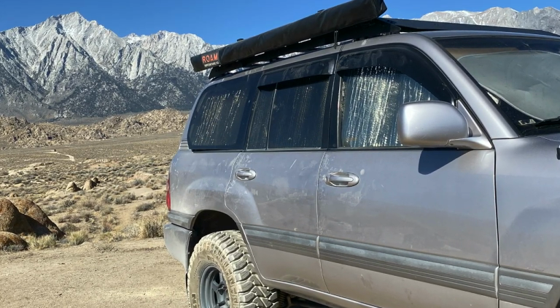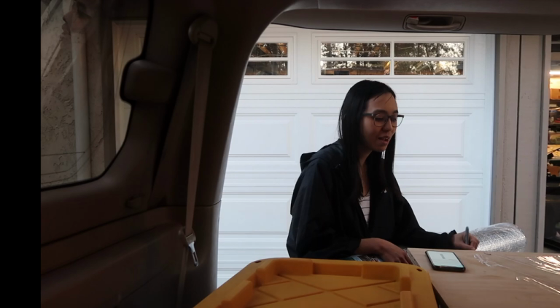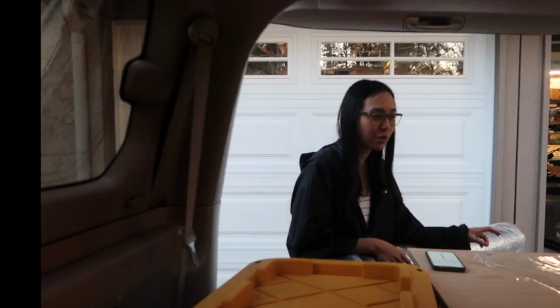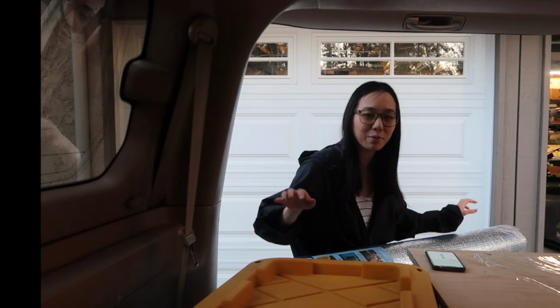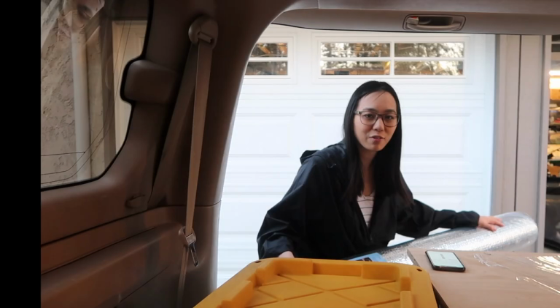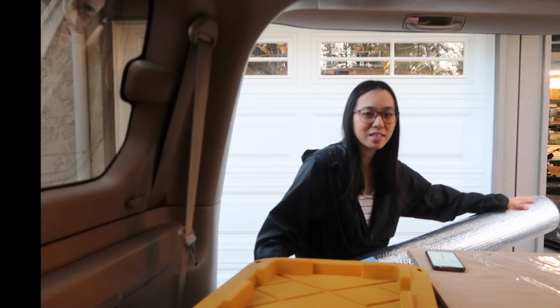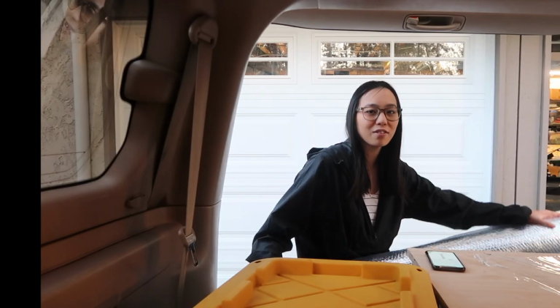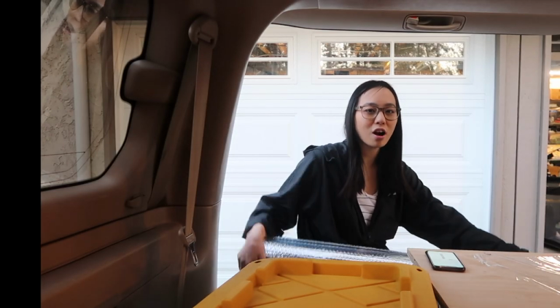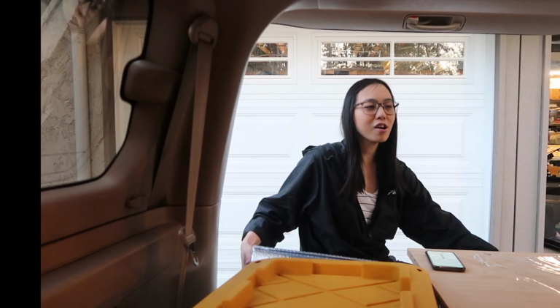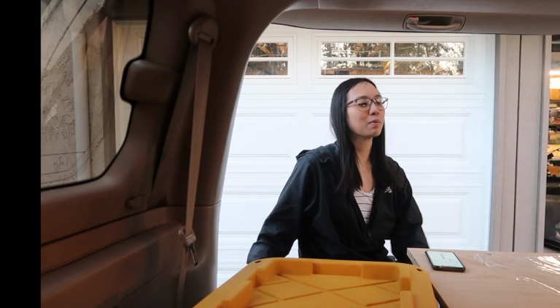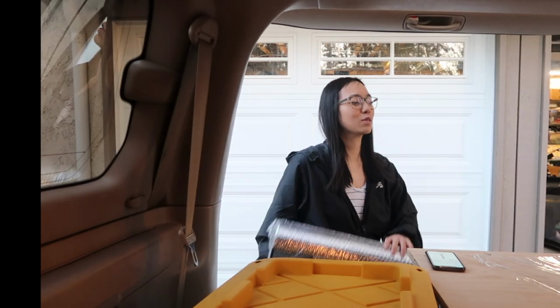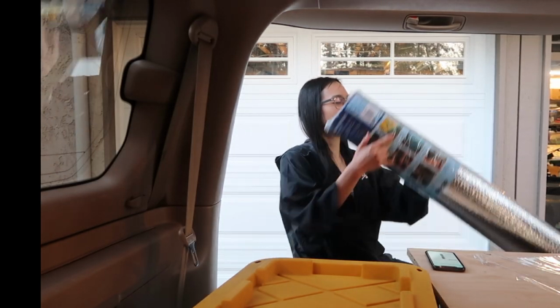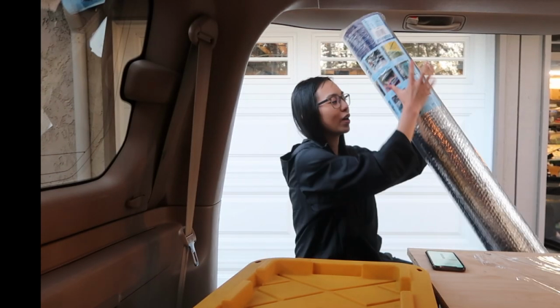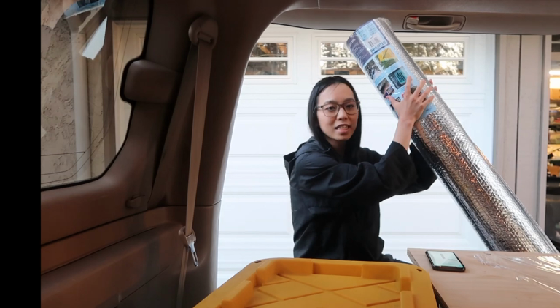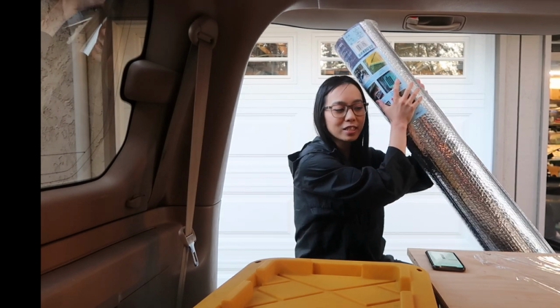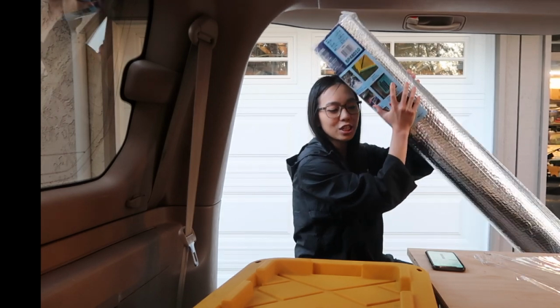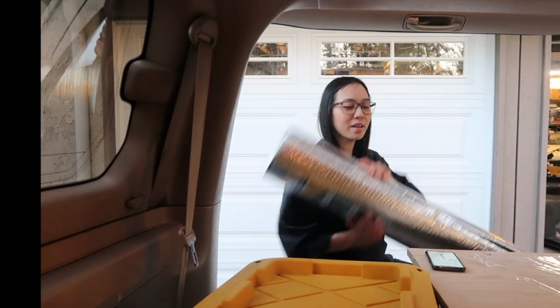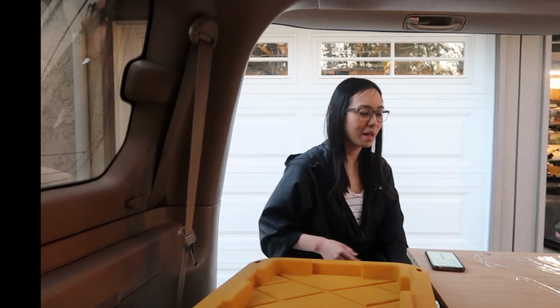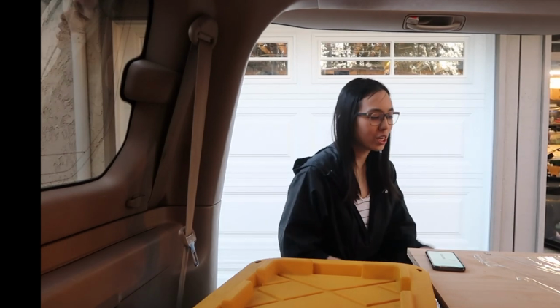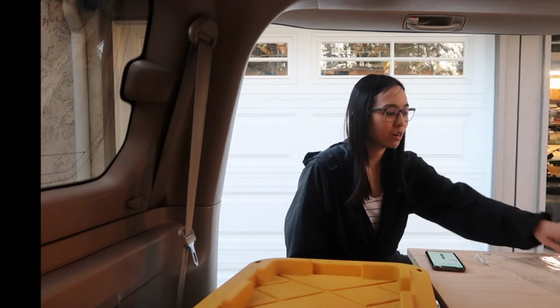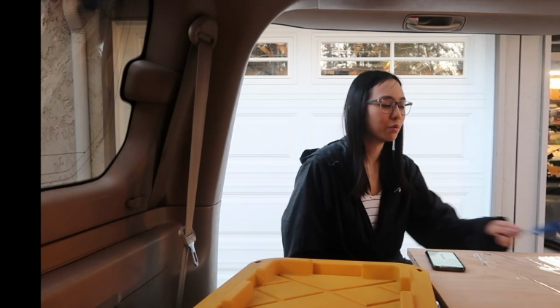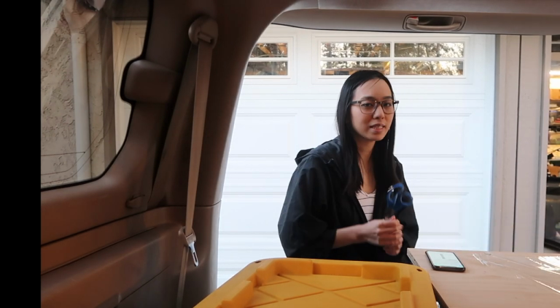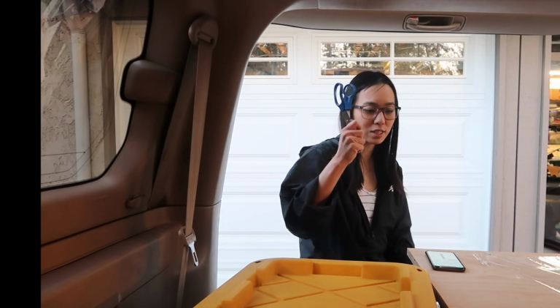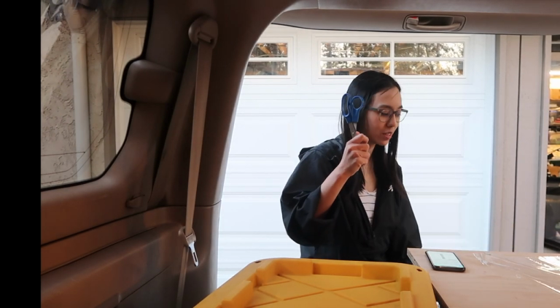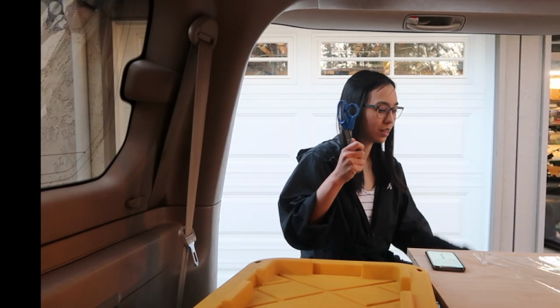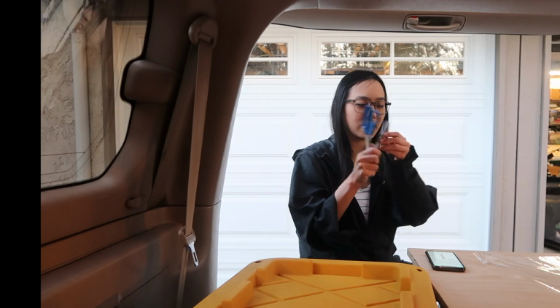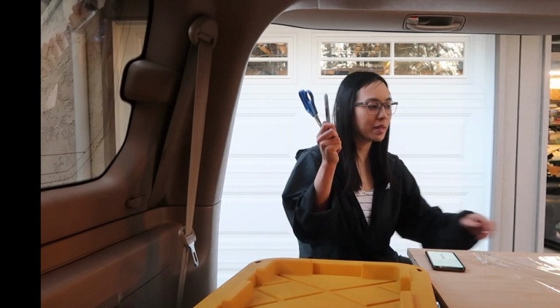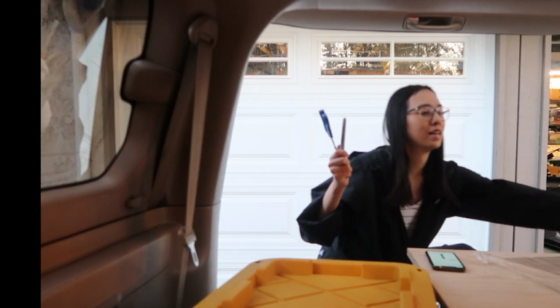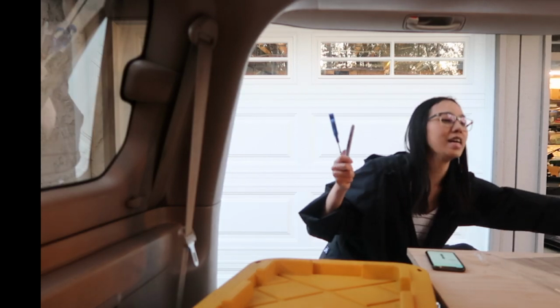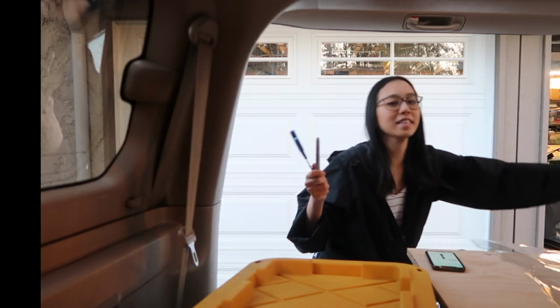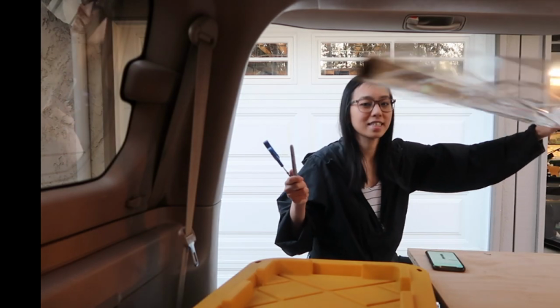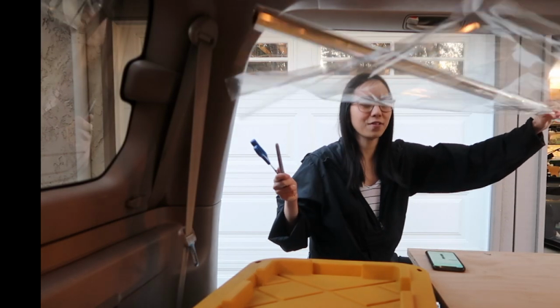Today we are going to make window coverings for our car camper purposes. We purchased this Reflectix insulation from Amazon. We'll need some scissors, a sharpie, and a ball pen.